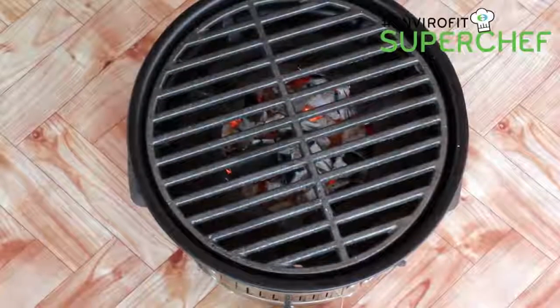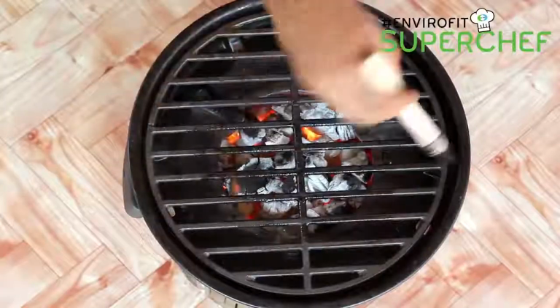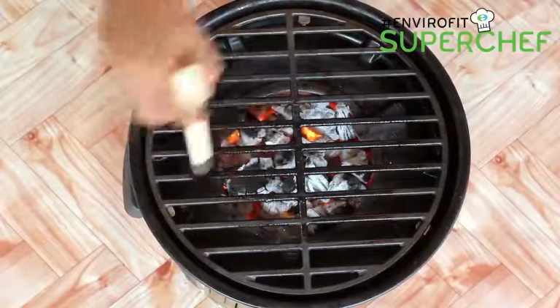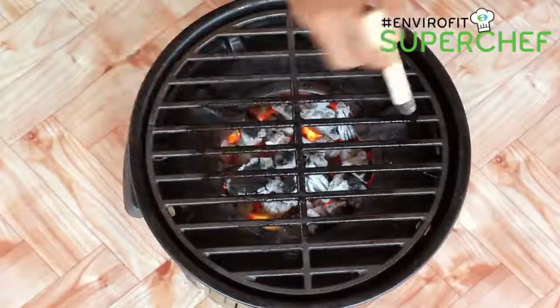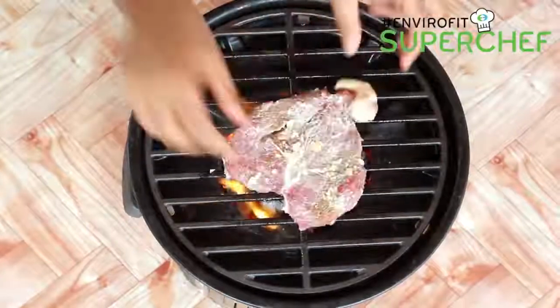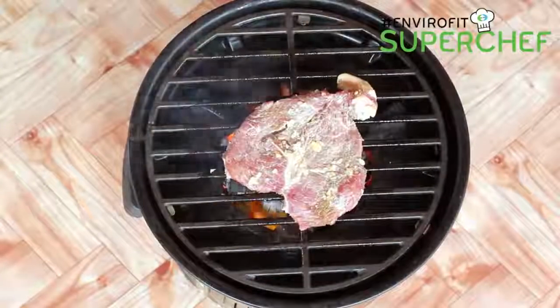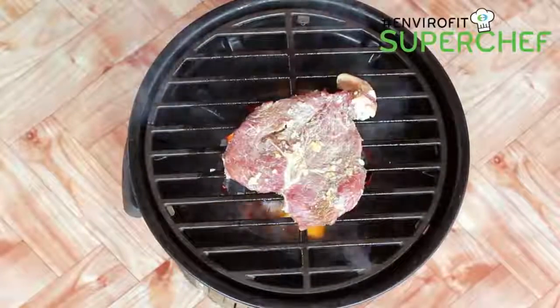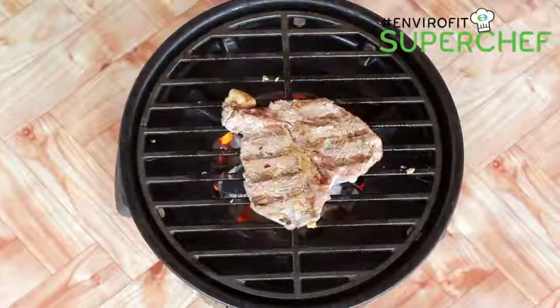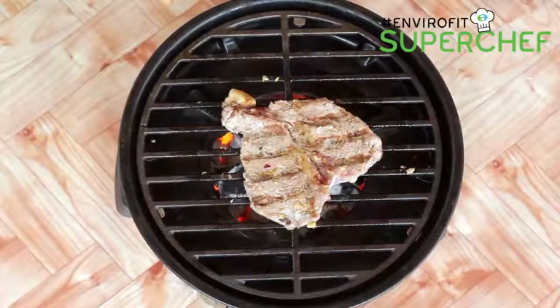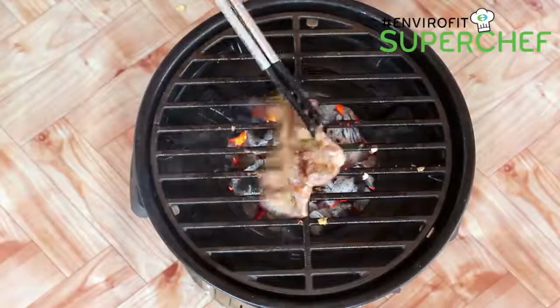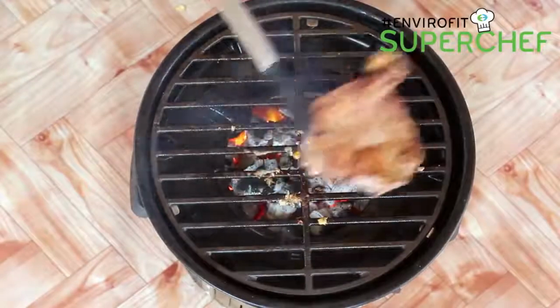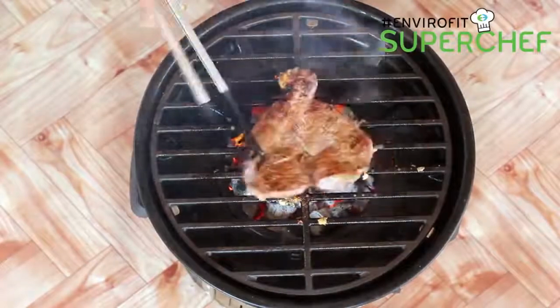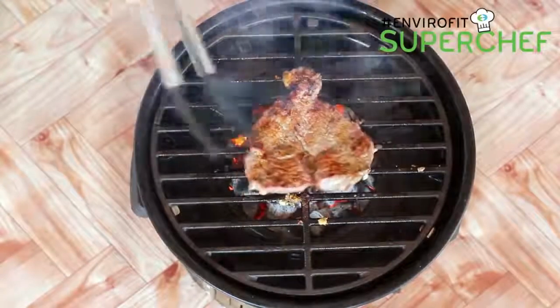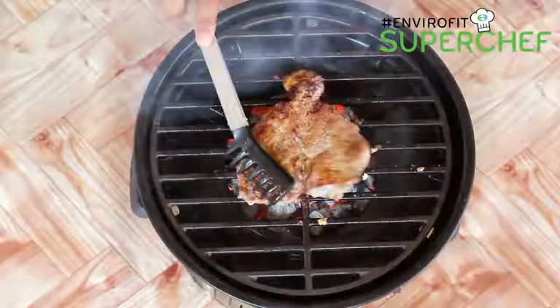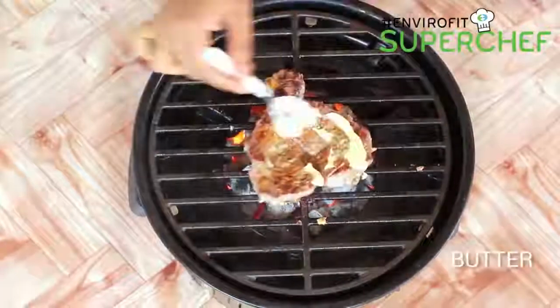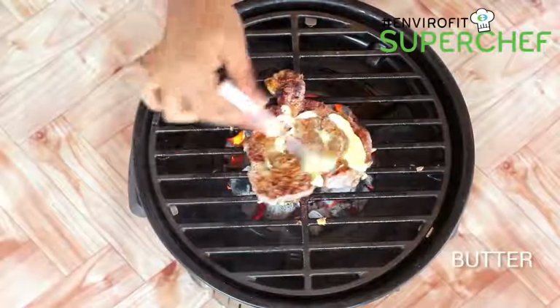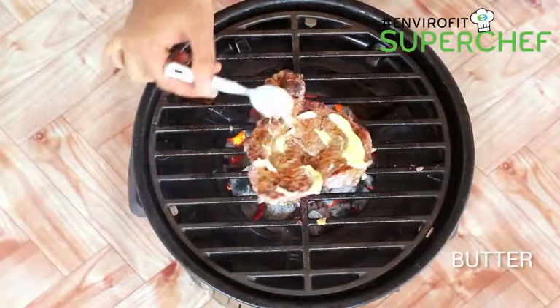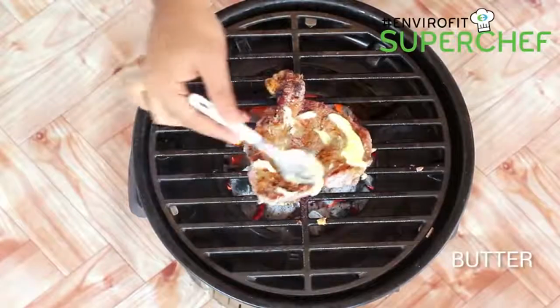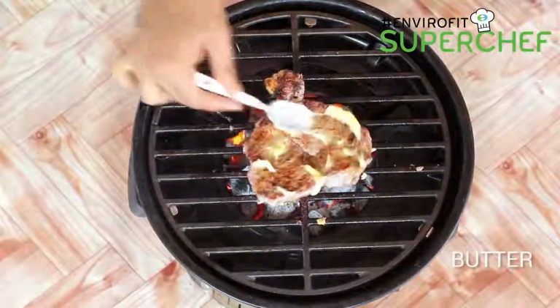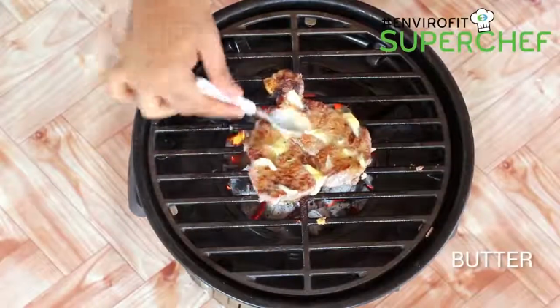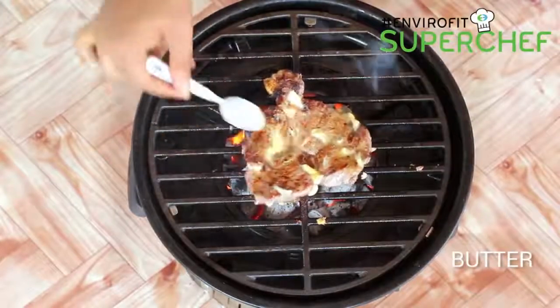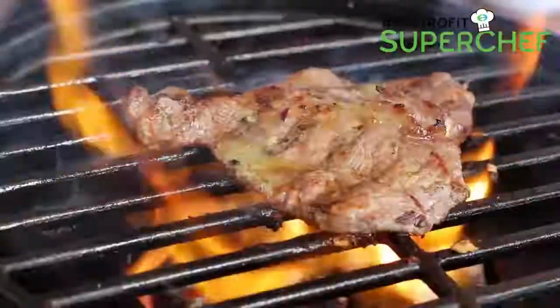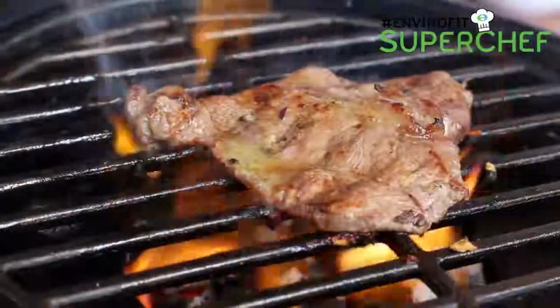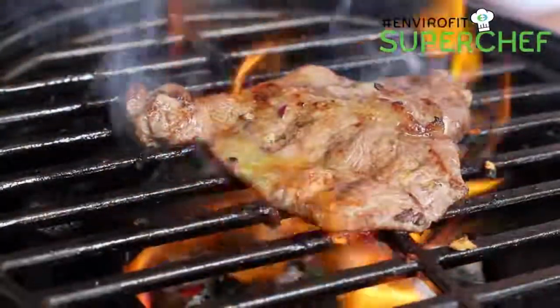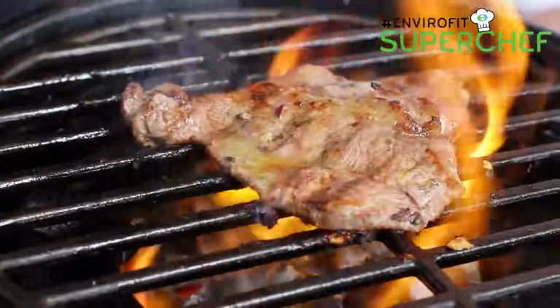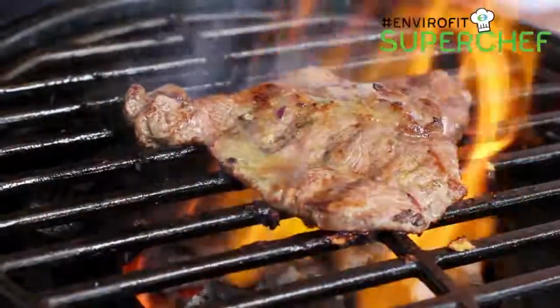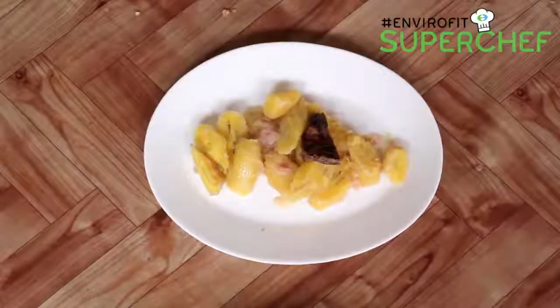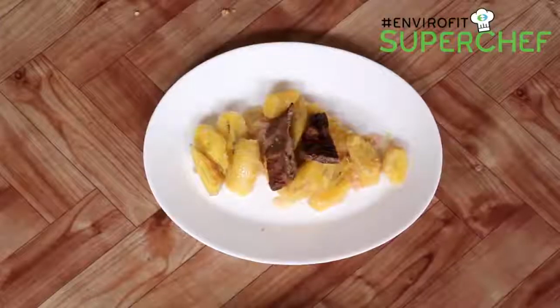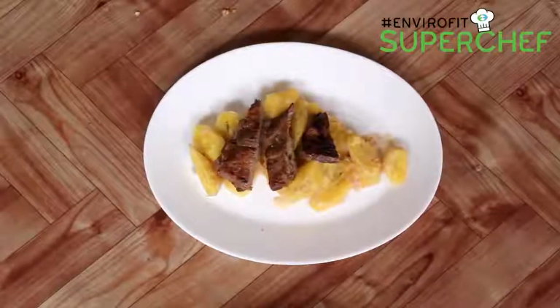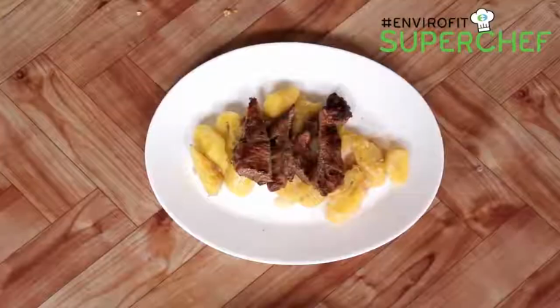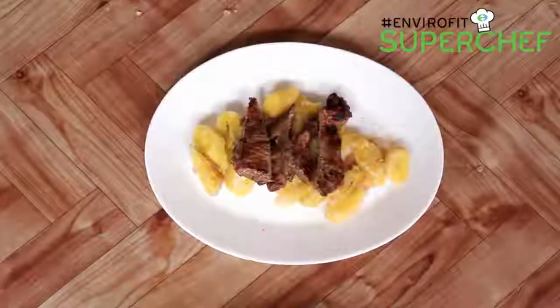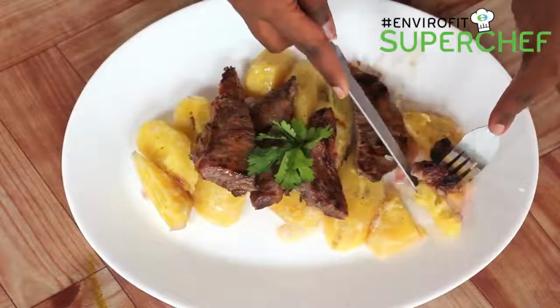Once the grill is ready, place the meat on the grill. Keep turning constantly until cooked through. Place a knob of butter on the steak and let it melt. Serve with coconut plantains and enjoy with family and friends.